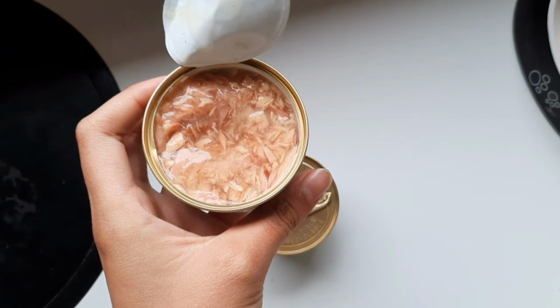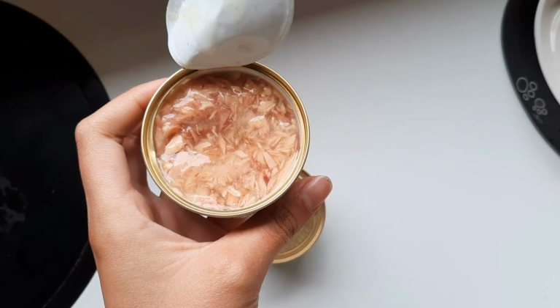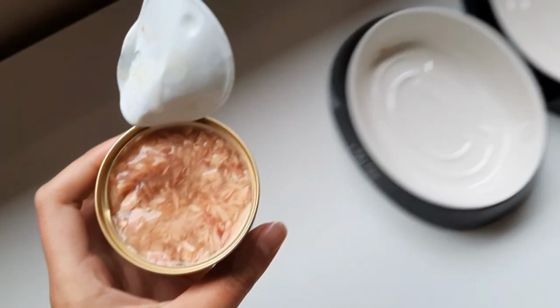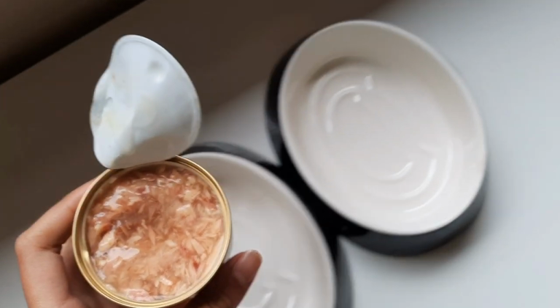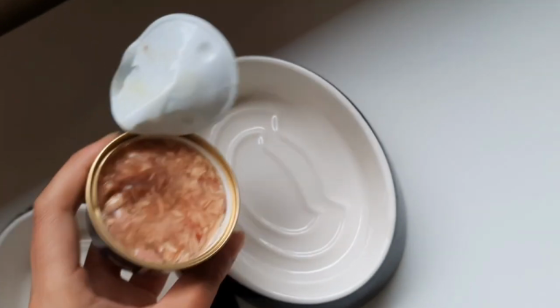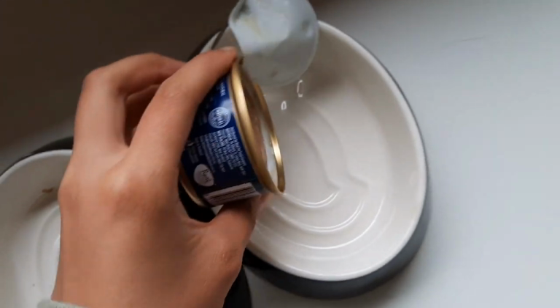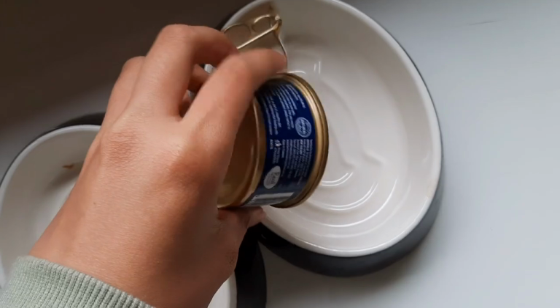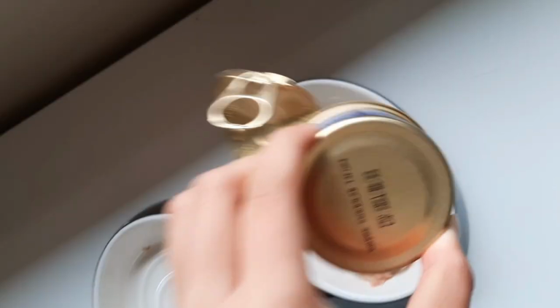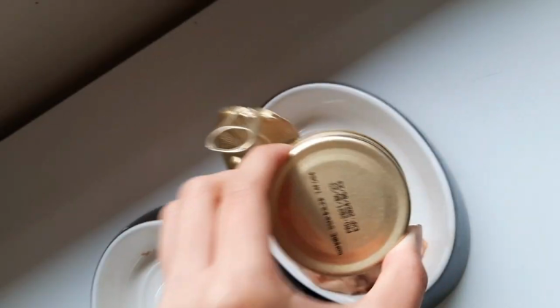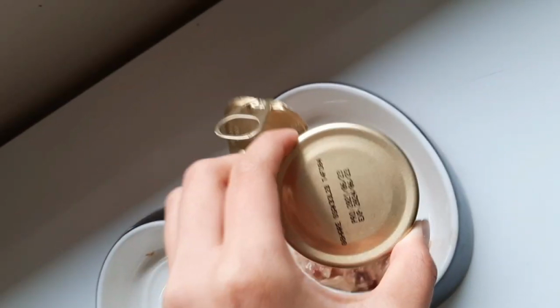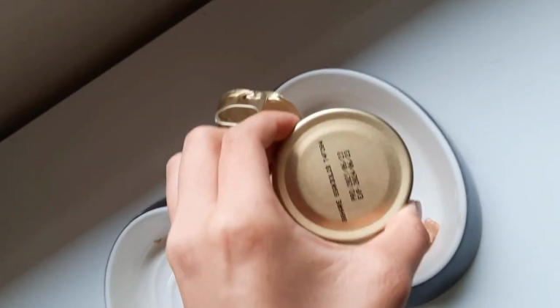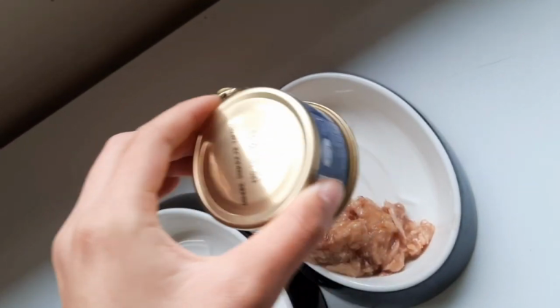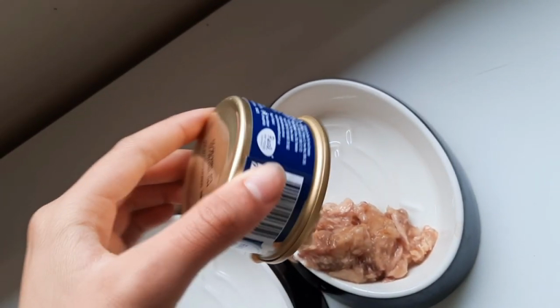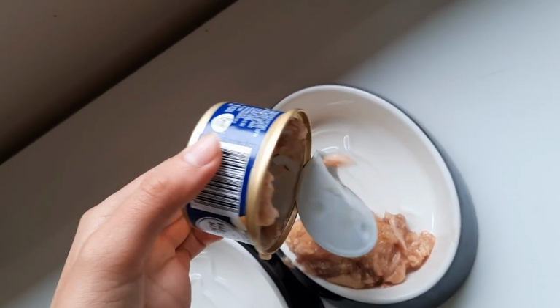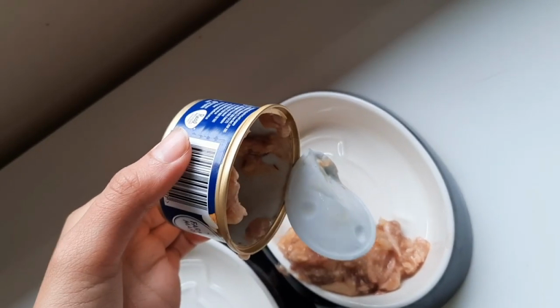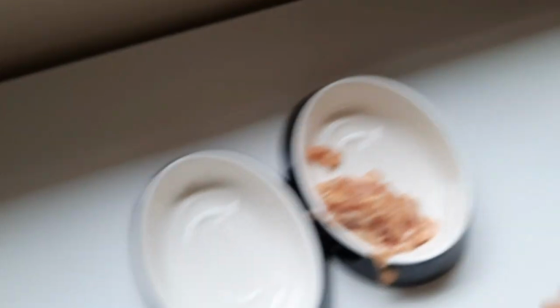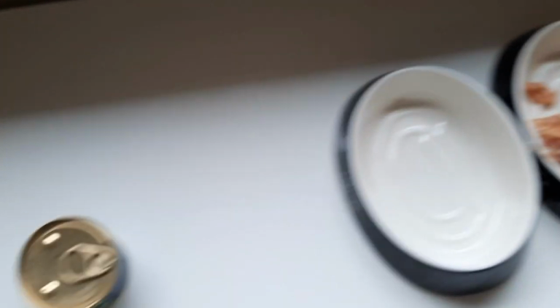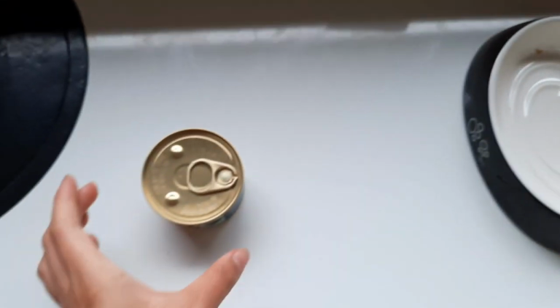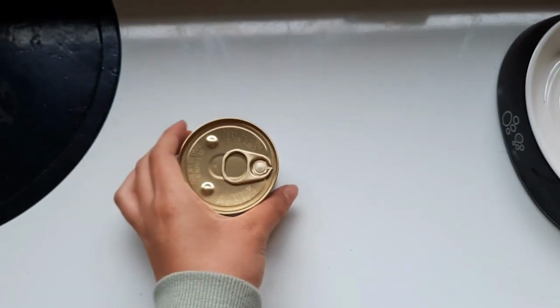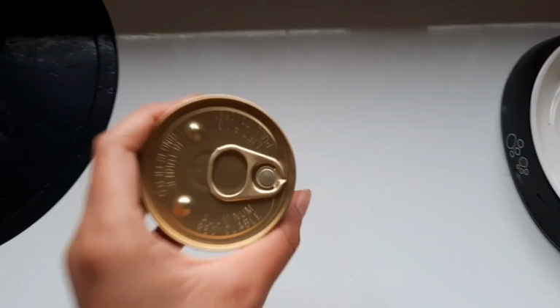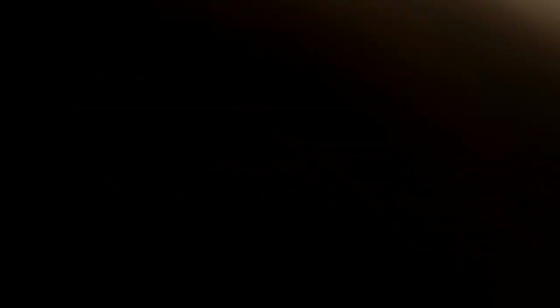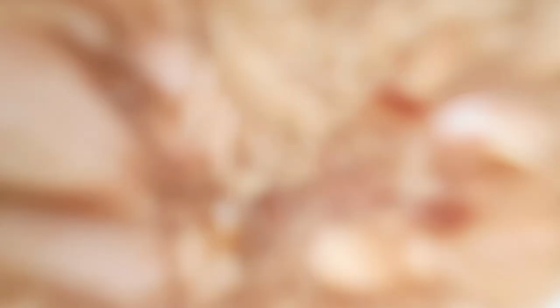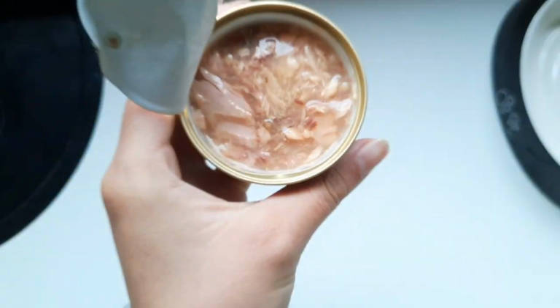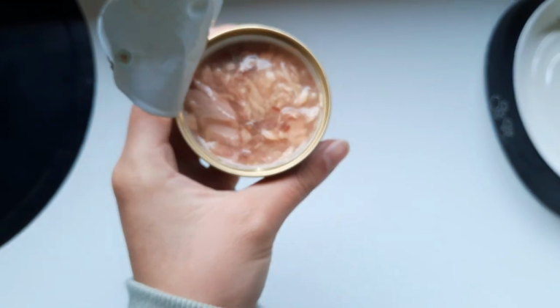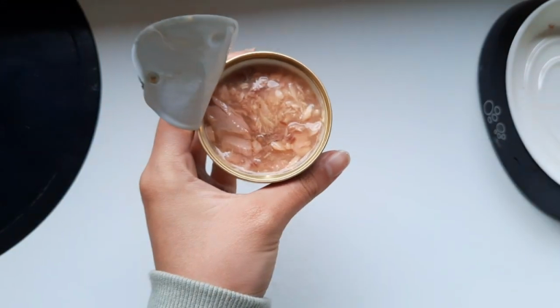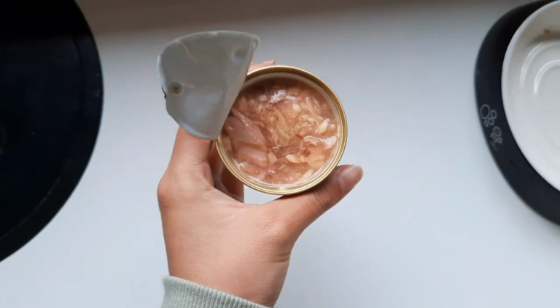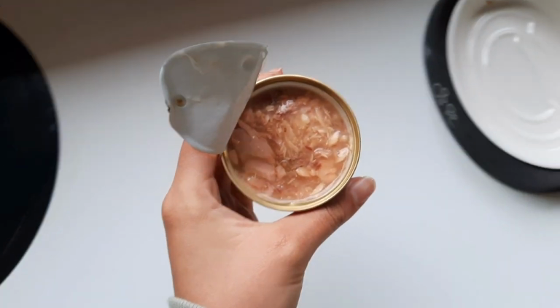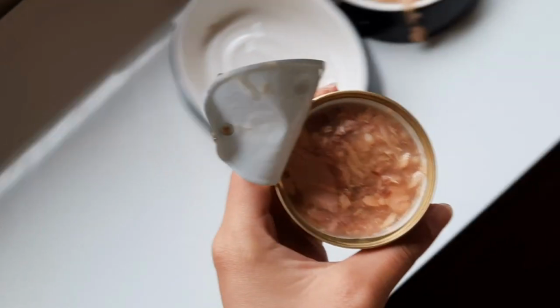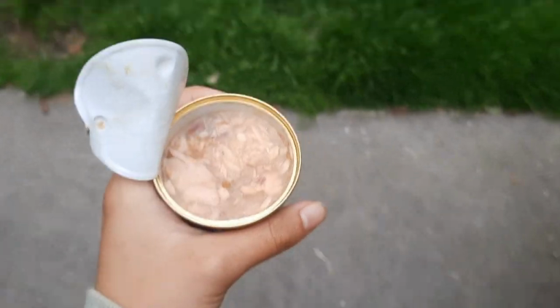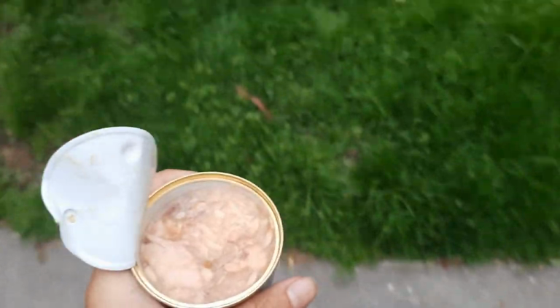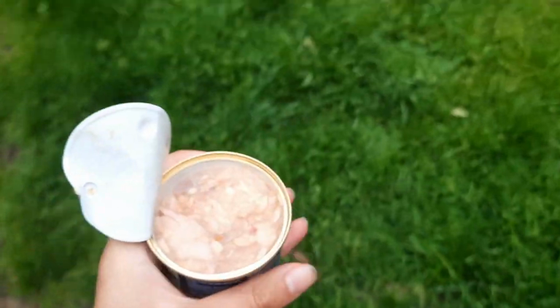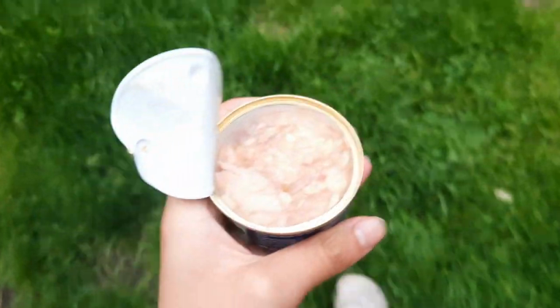Next, I take the first tin and open it before I pour it out into the bowl. After that, I open the second tin and go outside with it to find Nacho and Pedro.